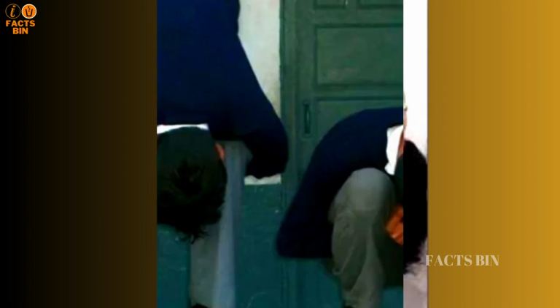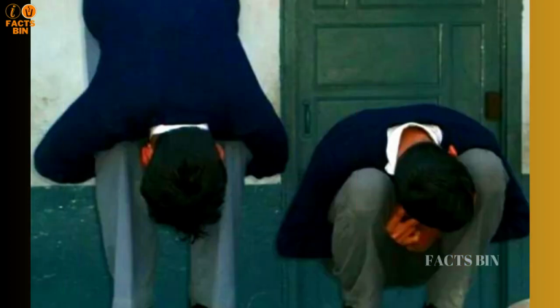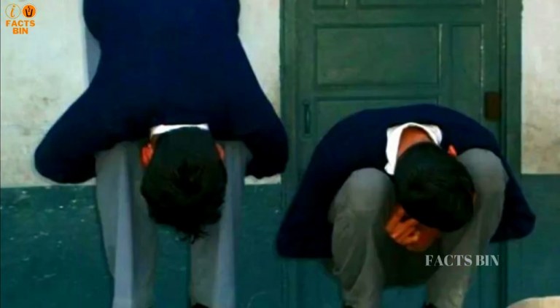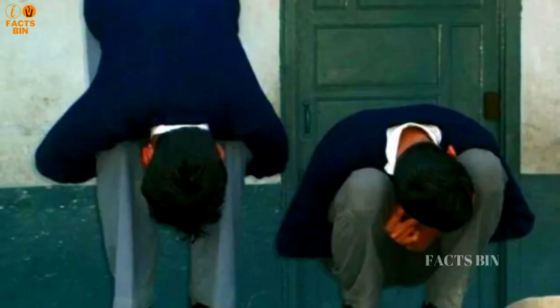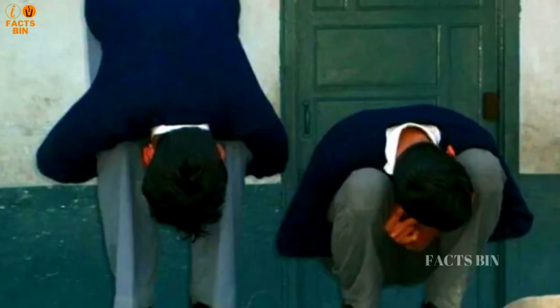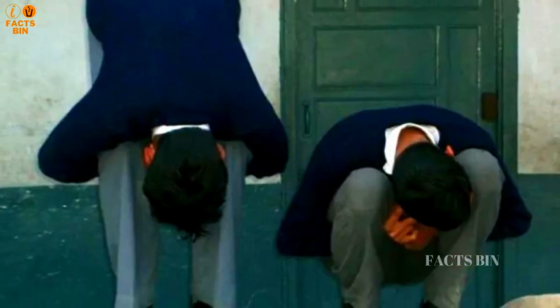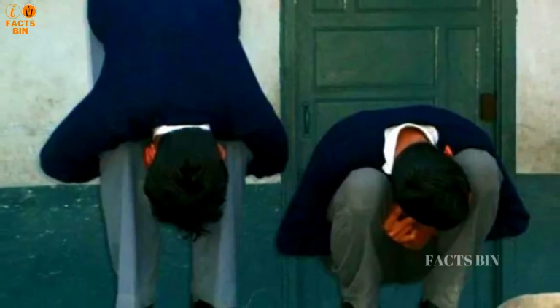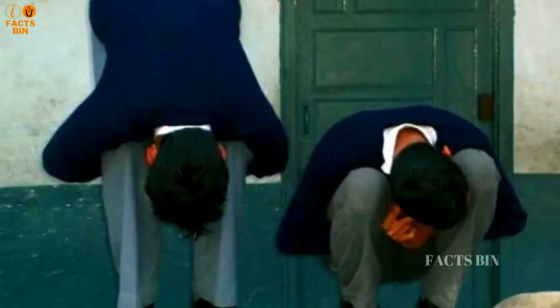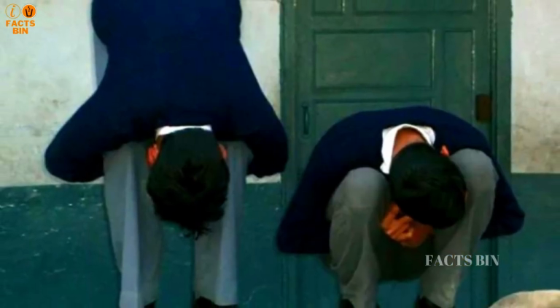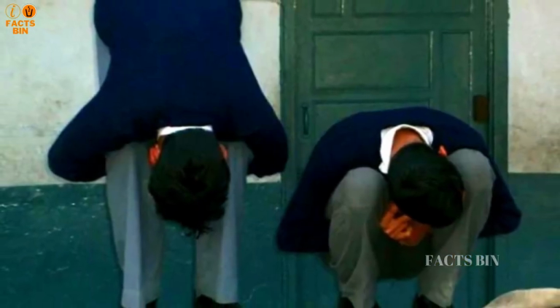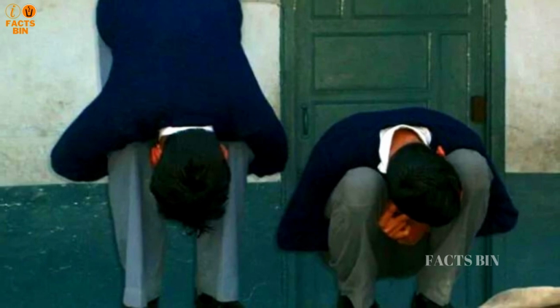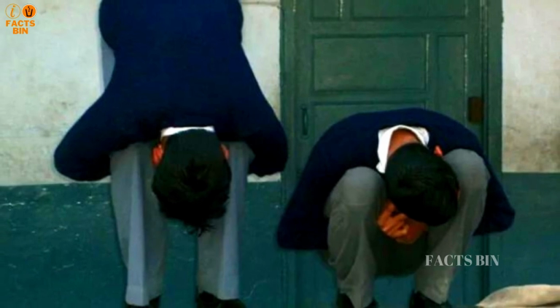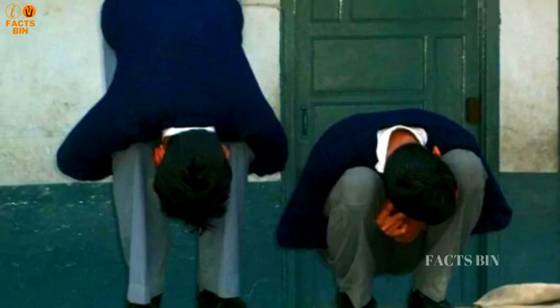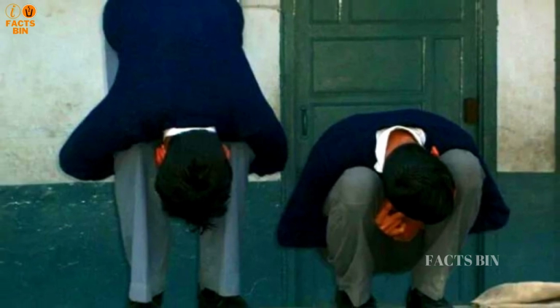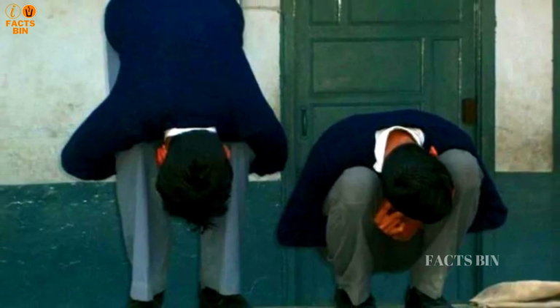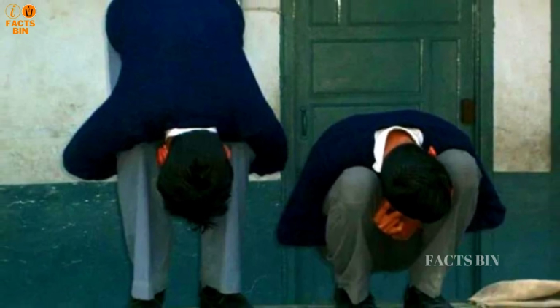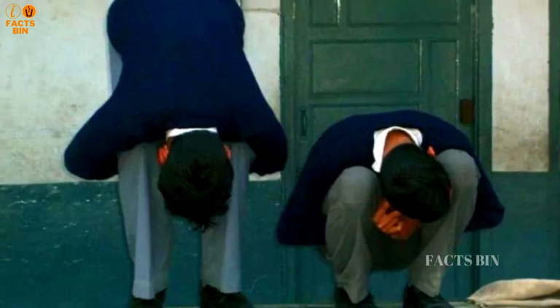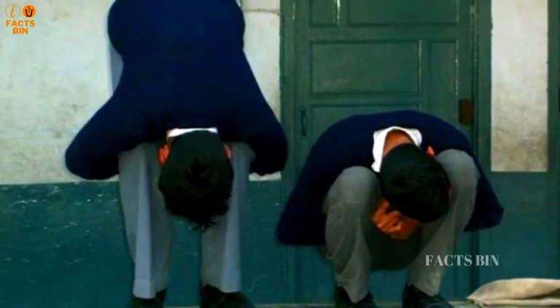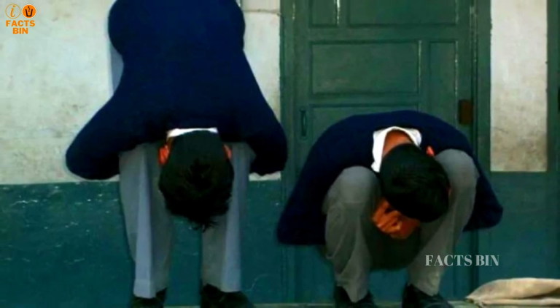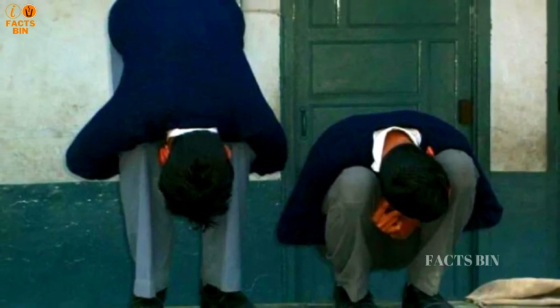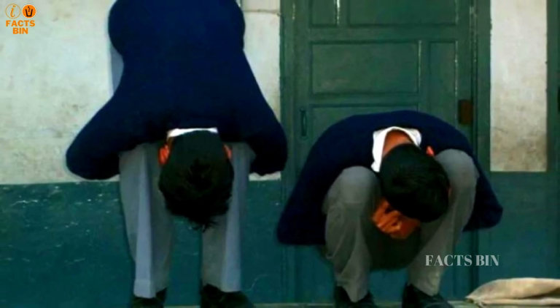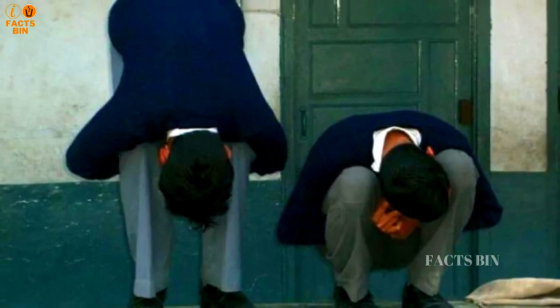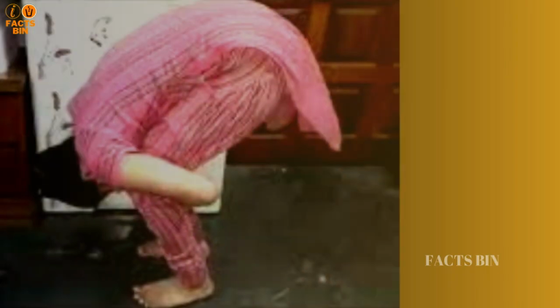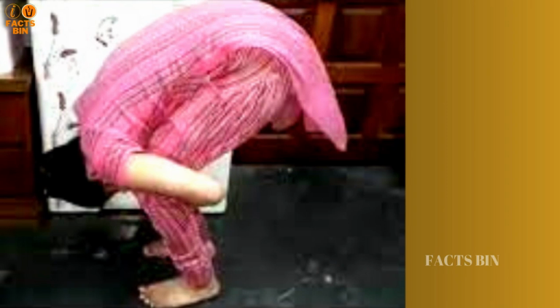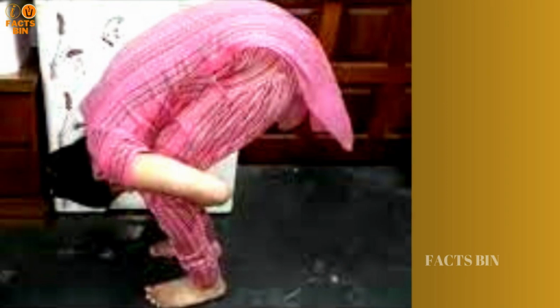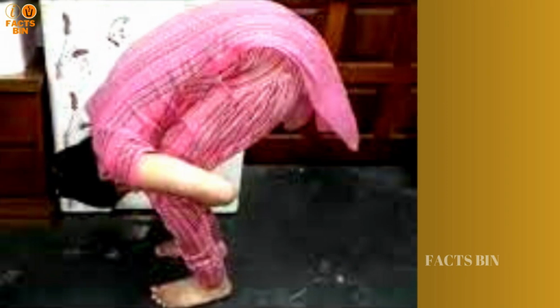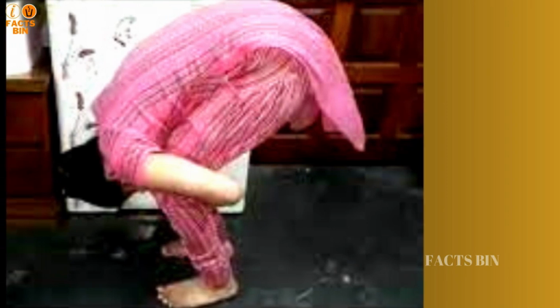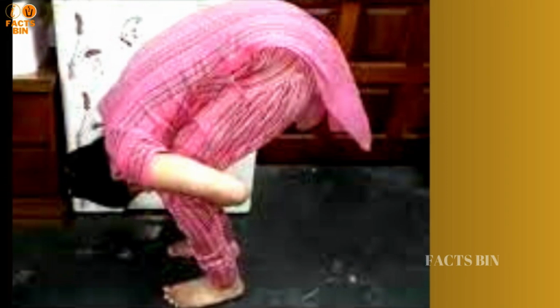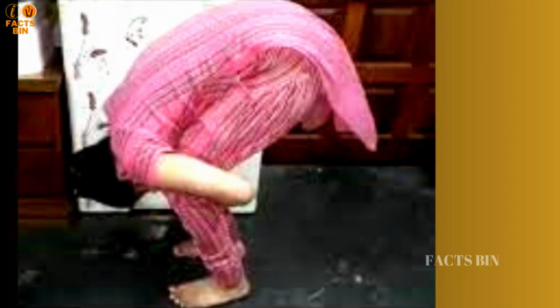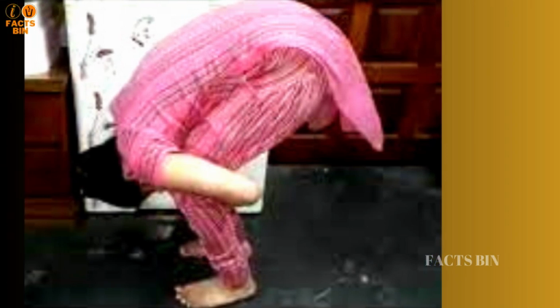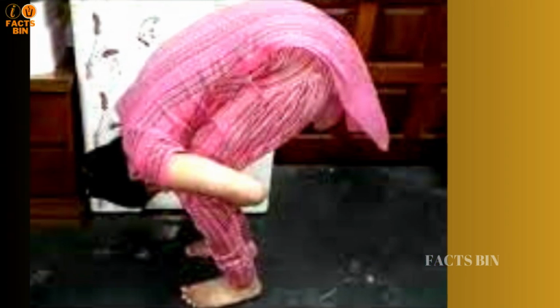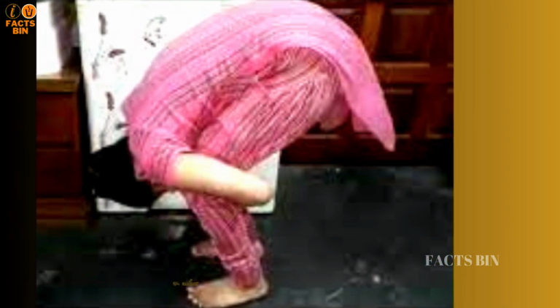This punishment is mainly used on boys and rarely on girls. Girls would receive milder punishment such as the hands-up punishment, while boys receive Morgah punishment.